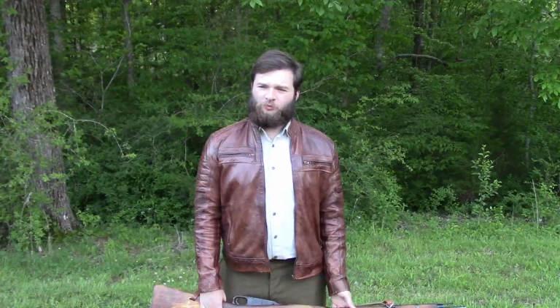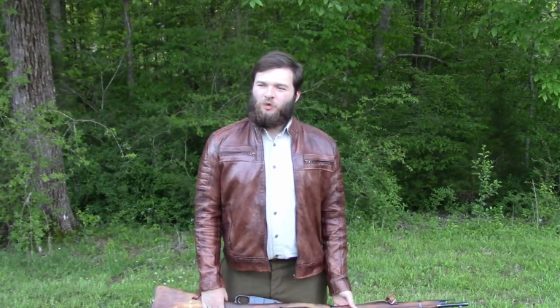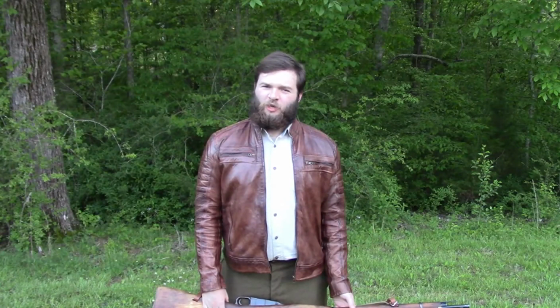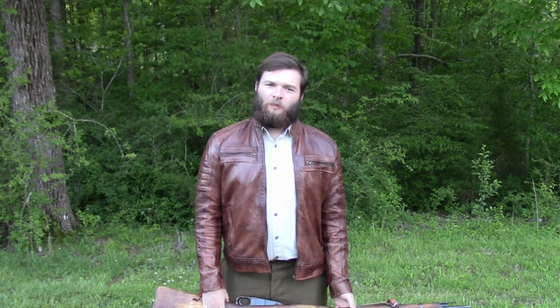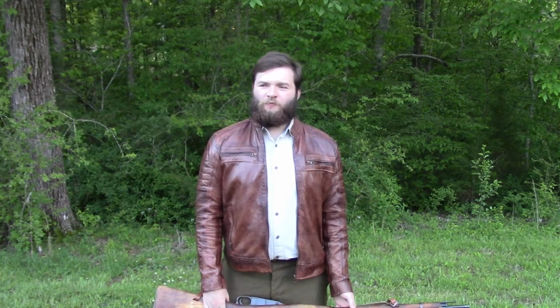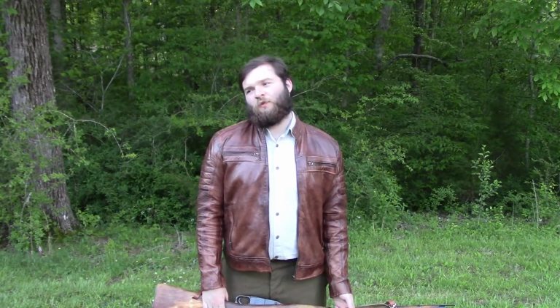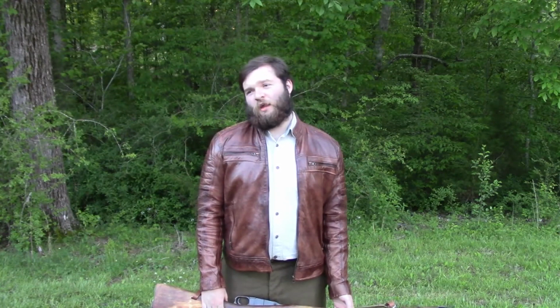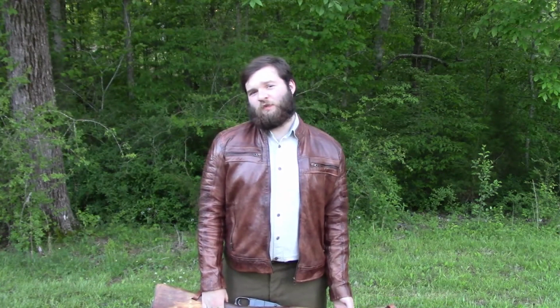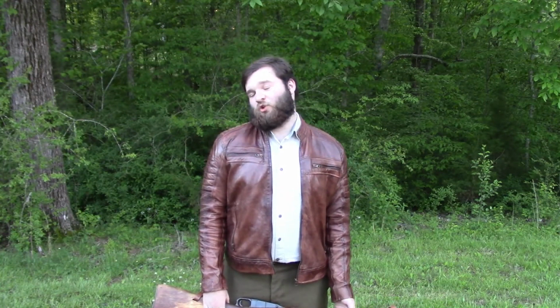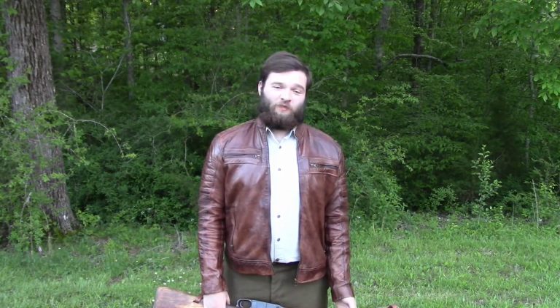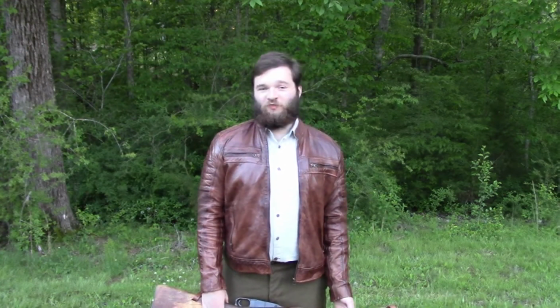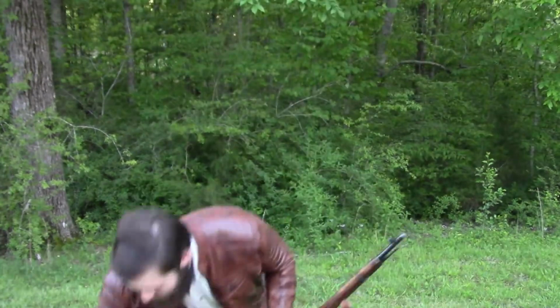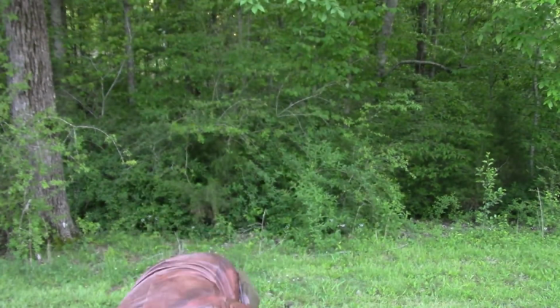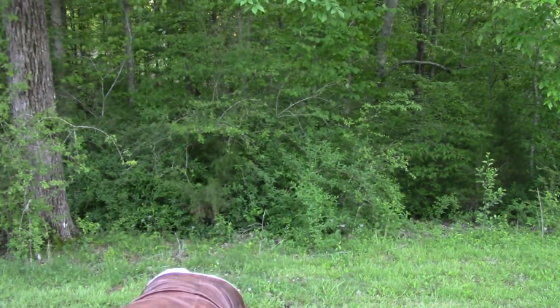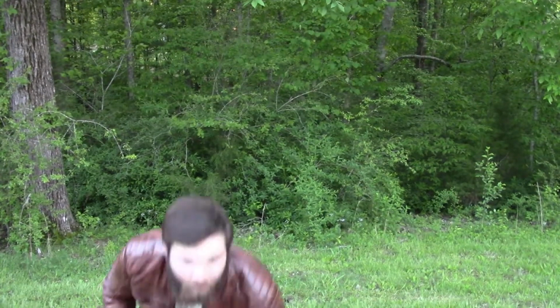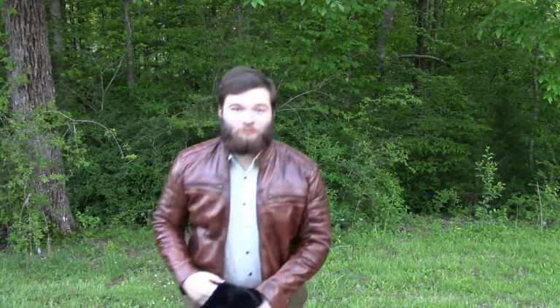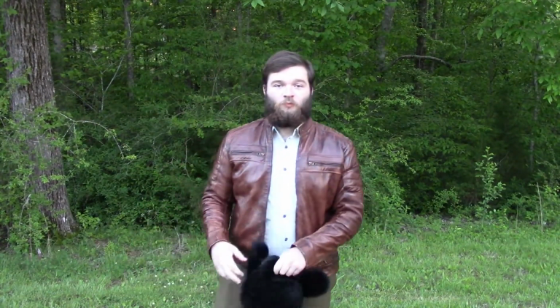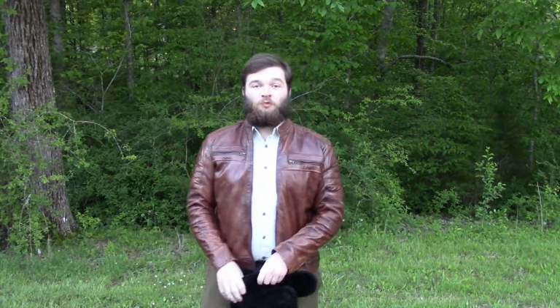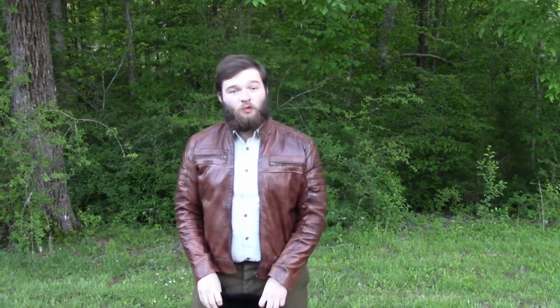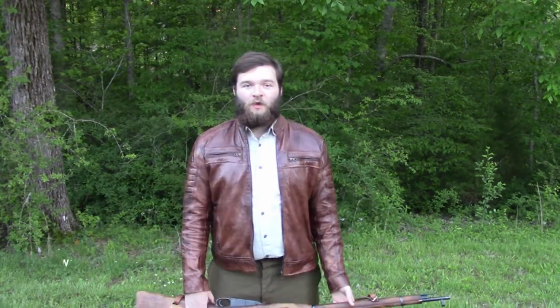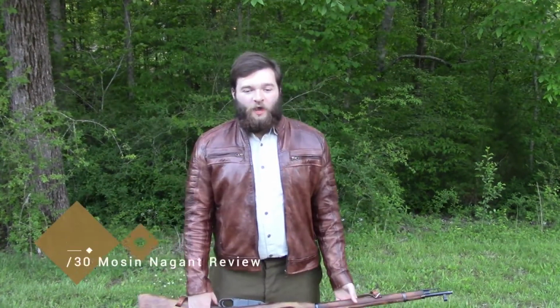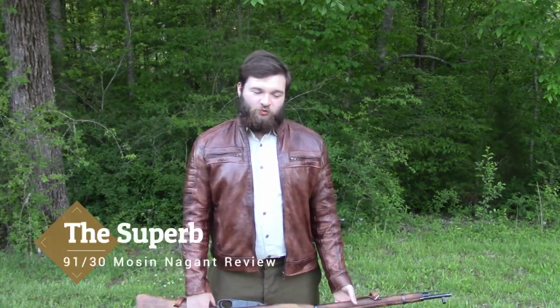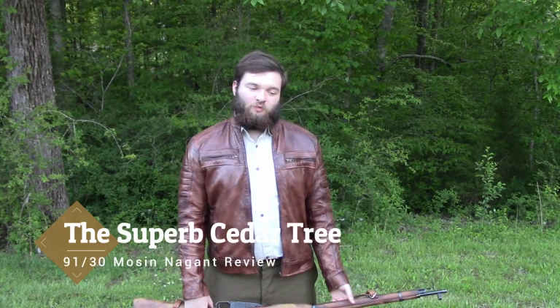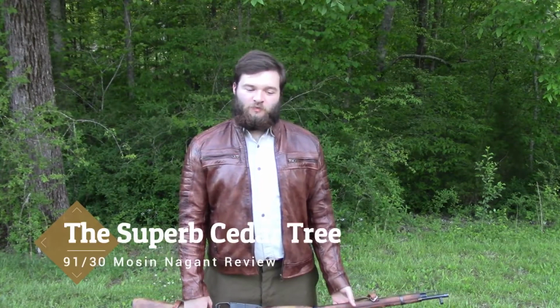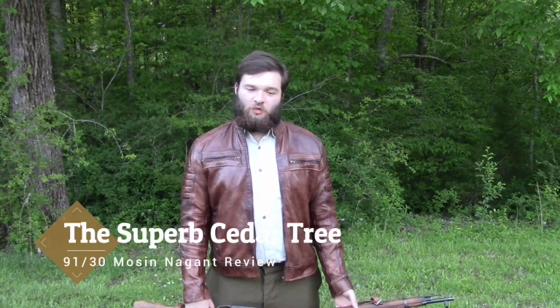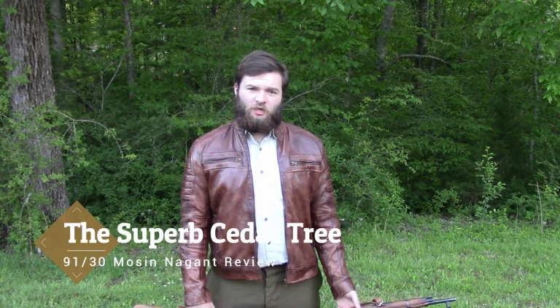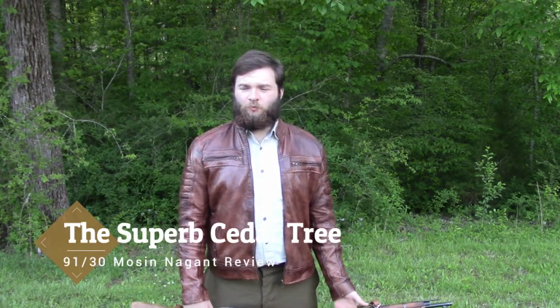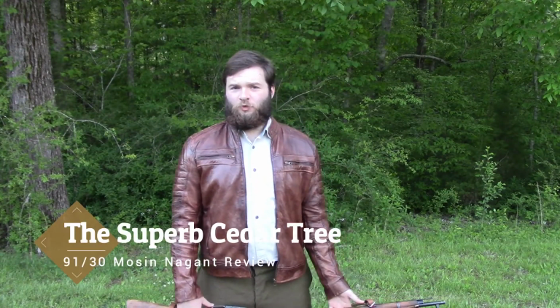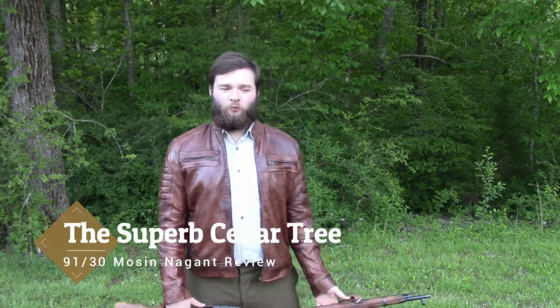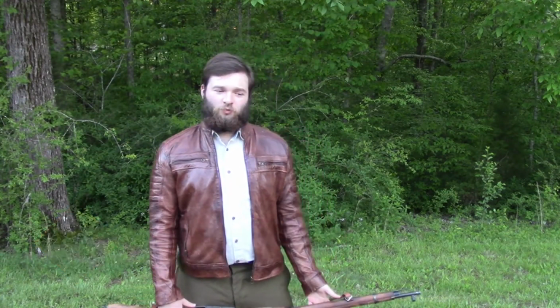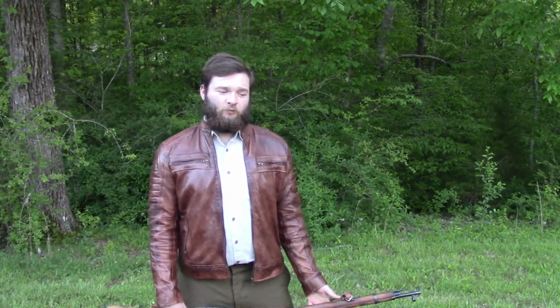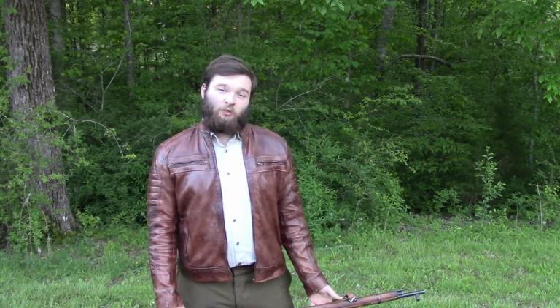Howdy folks, Christian here with the Superb Cedar Tree, and today we're going to be reviewing a World War Two rifle.